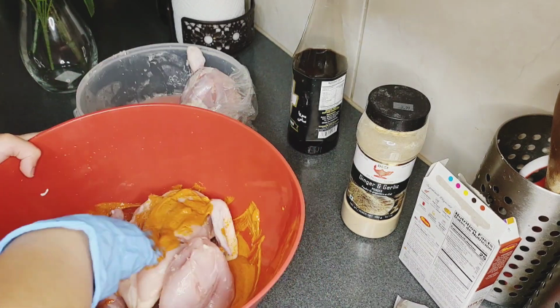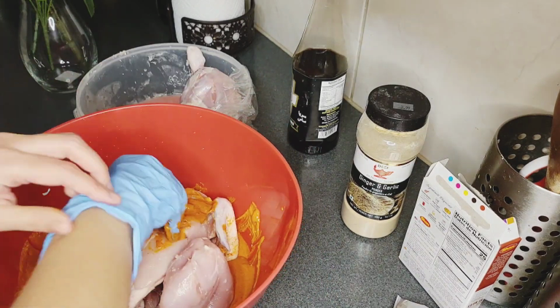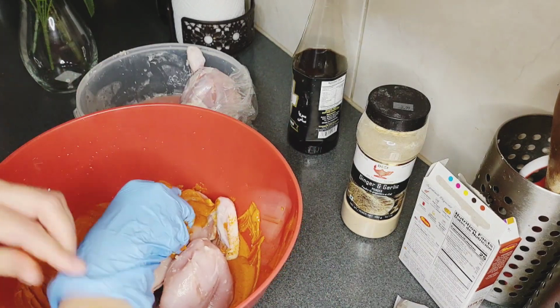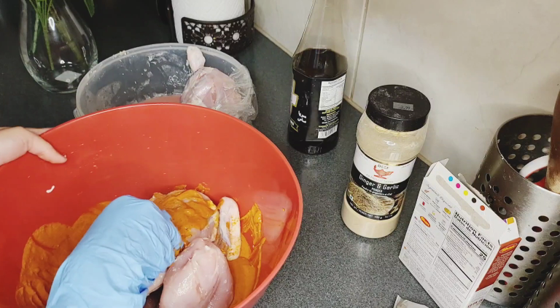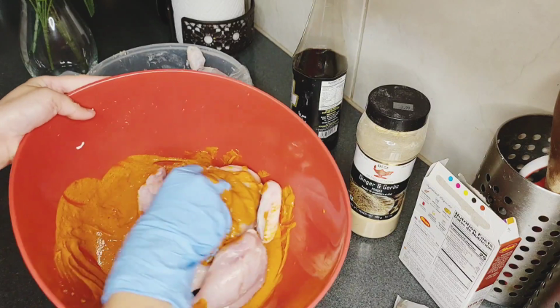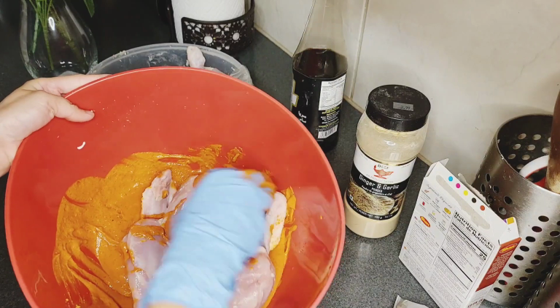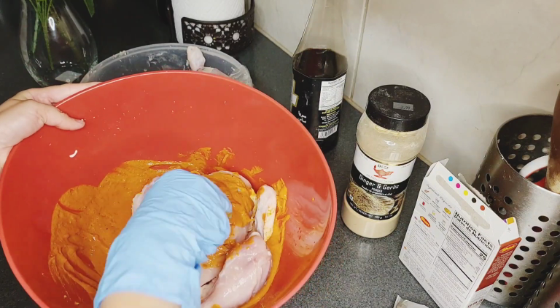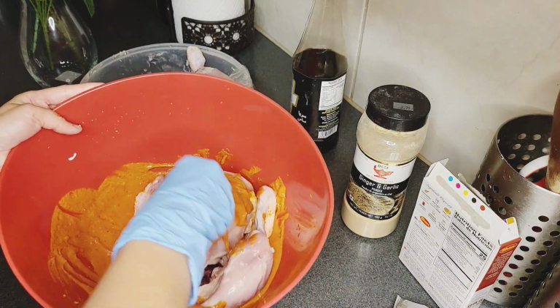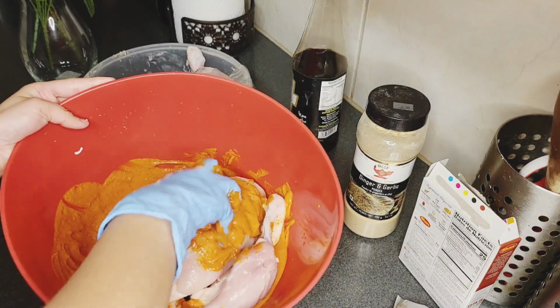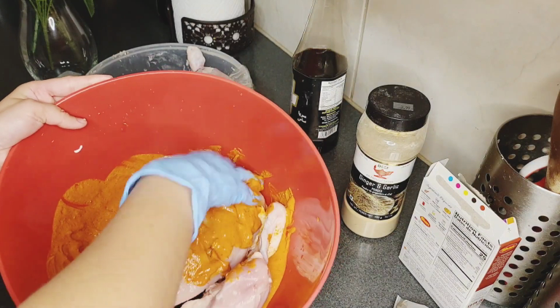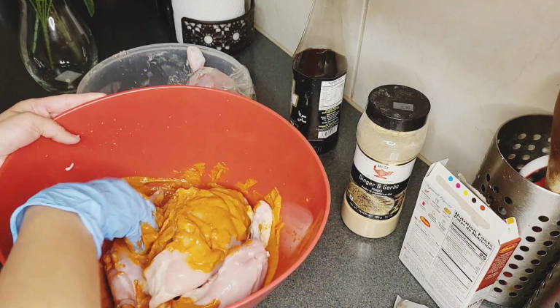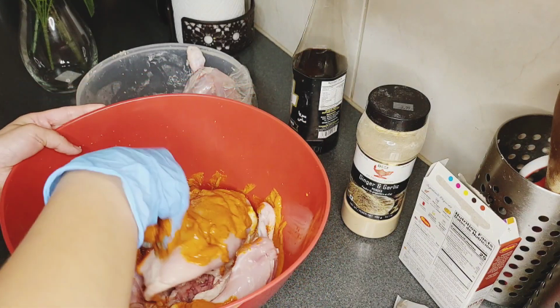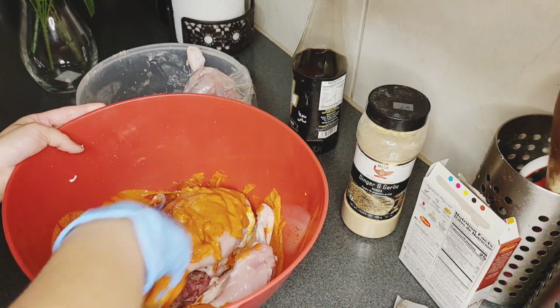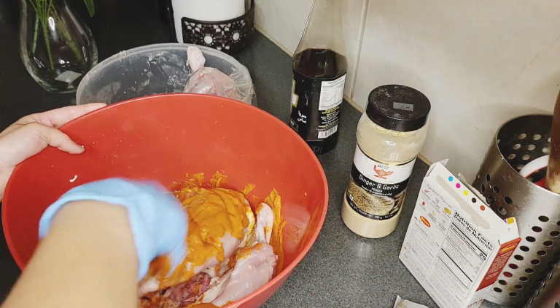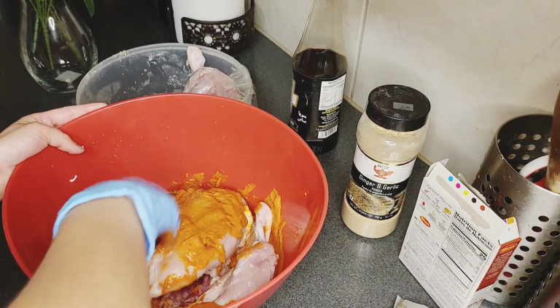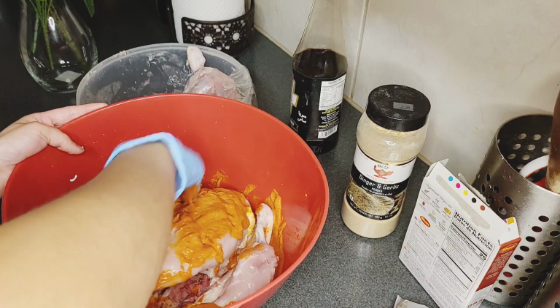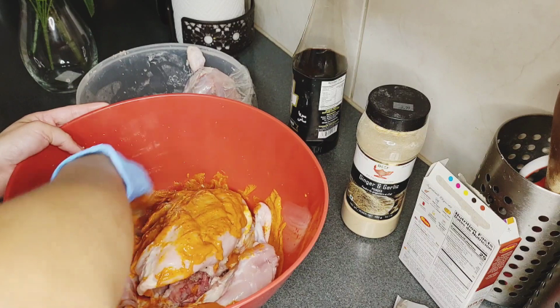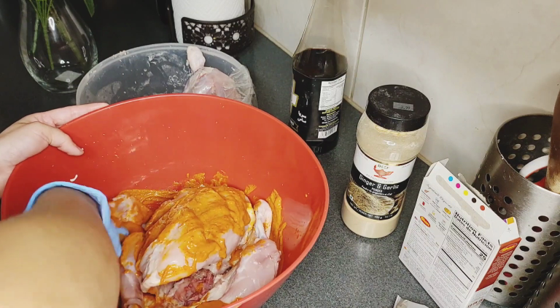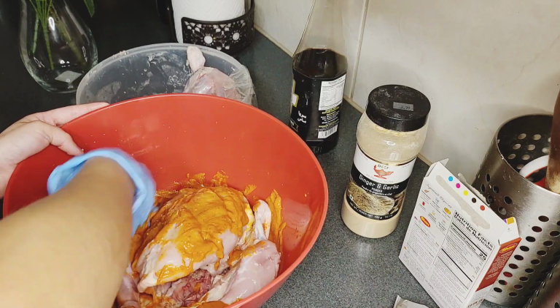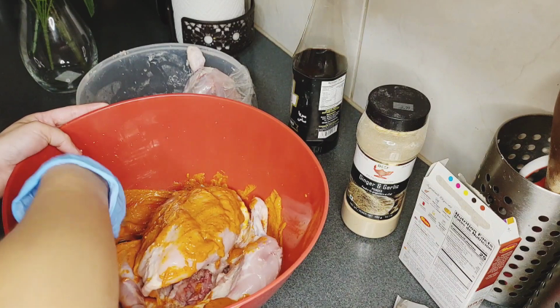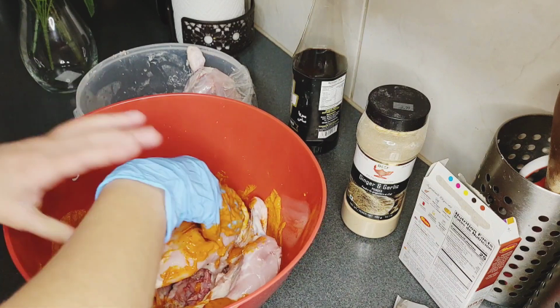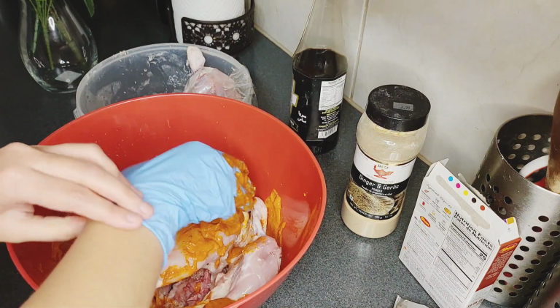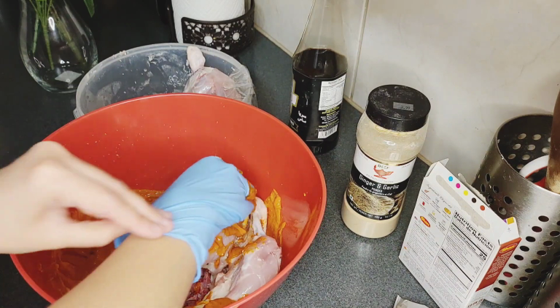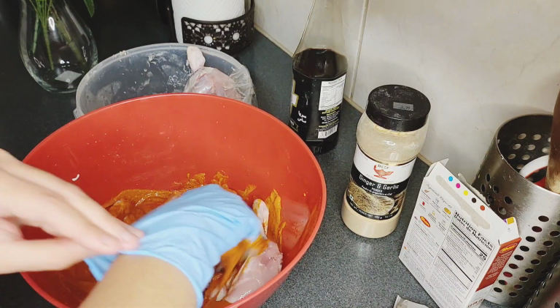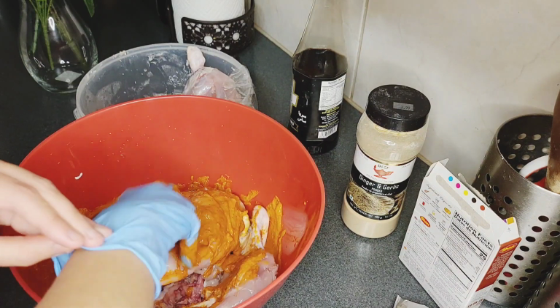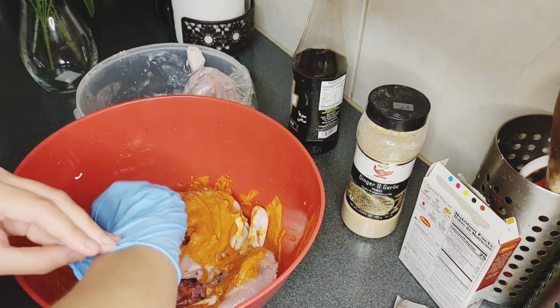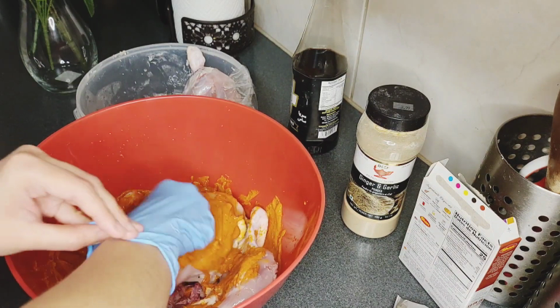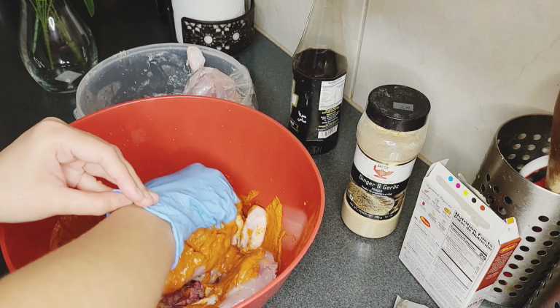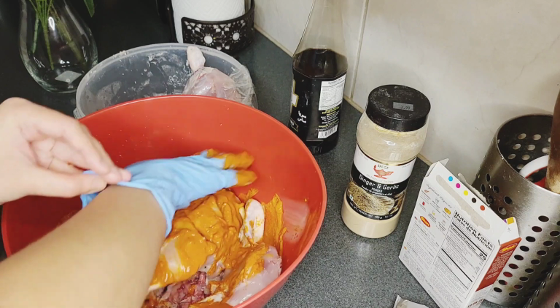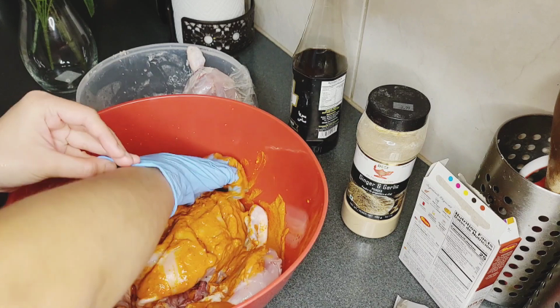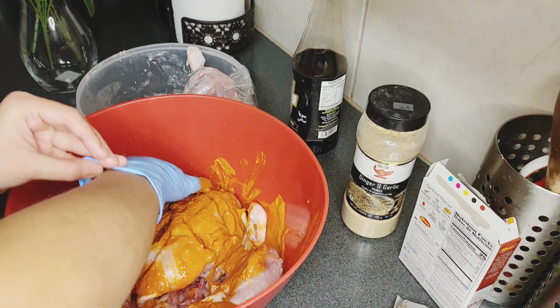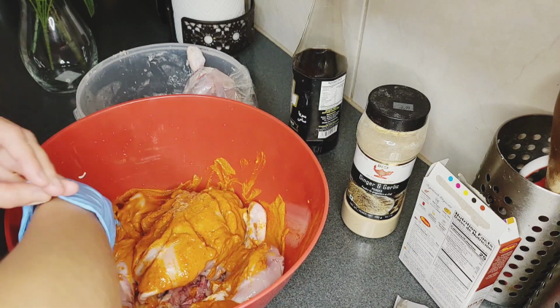Now we have to massage the chicken. Massage it properly so the marinade is worked in well and coats the chicken evenly.